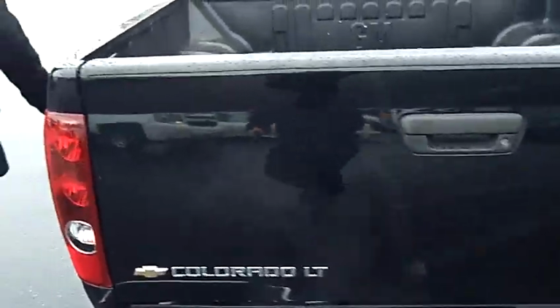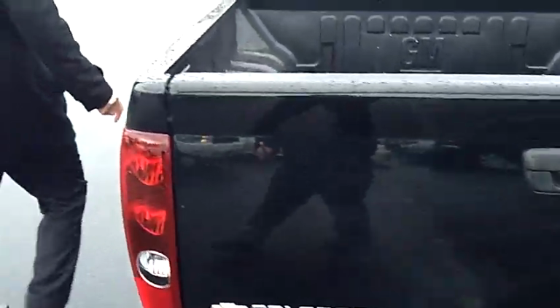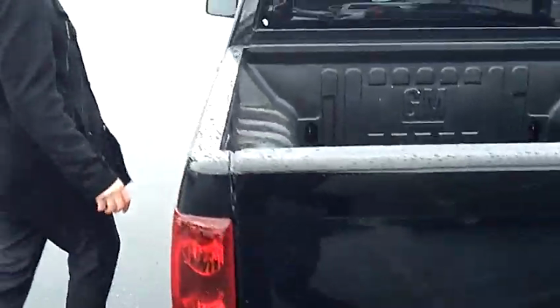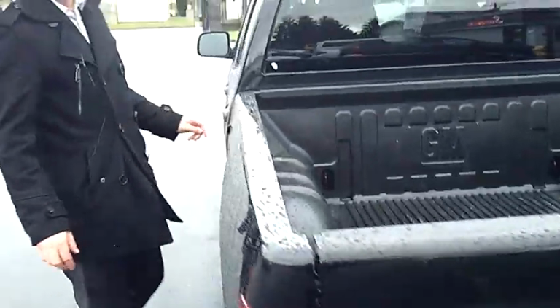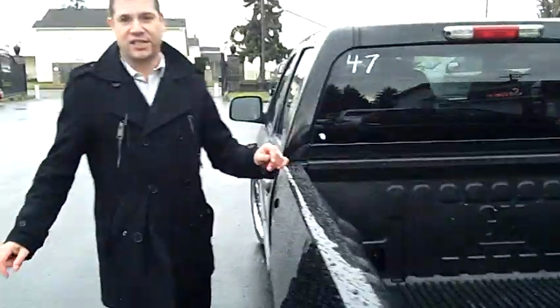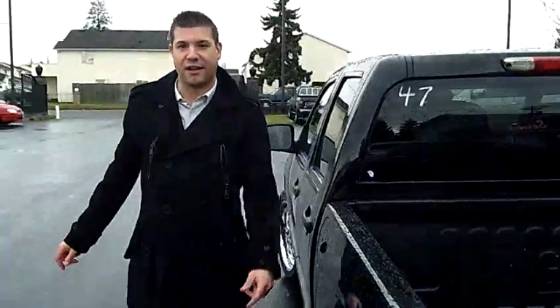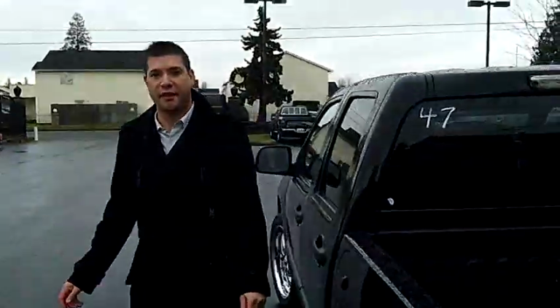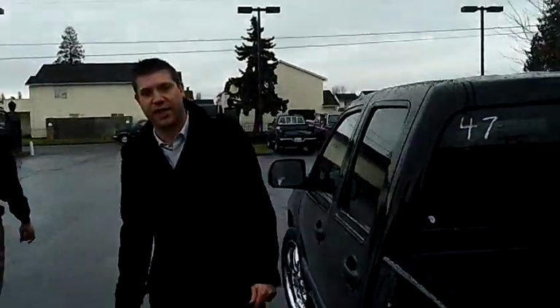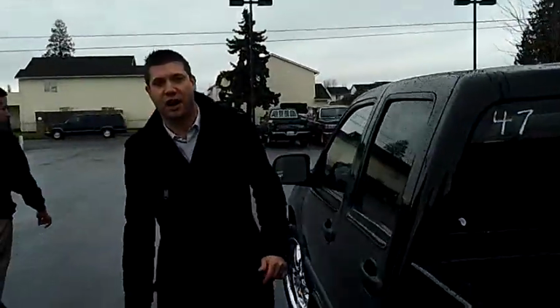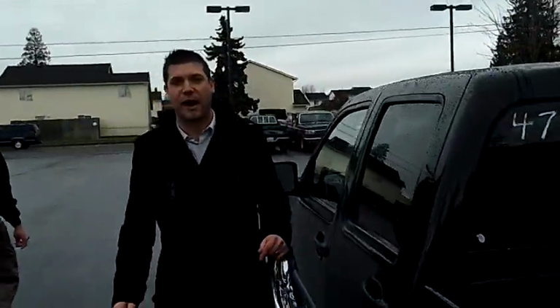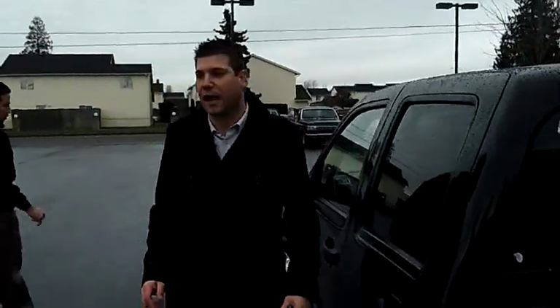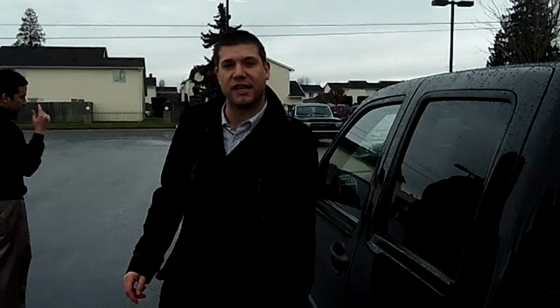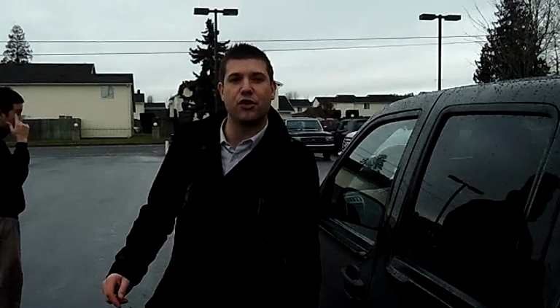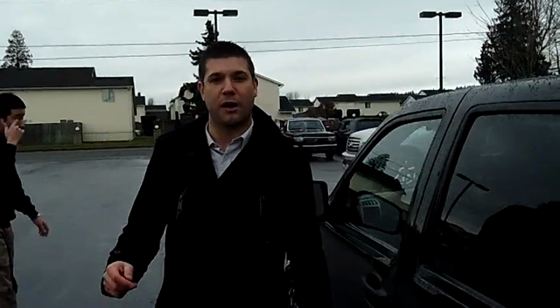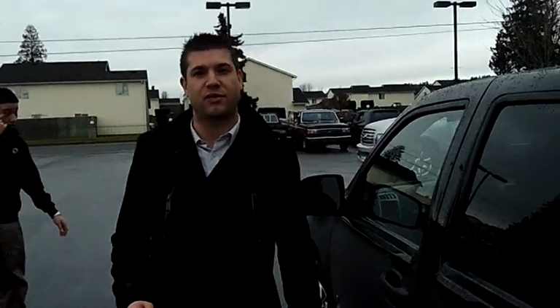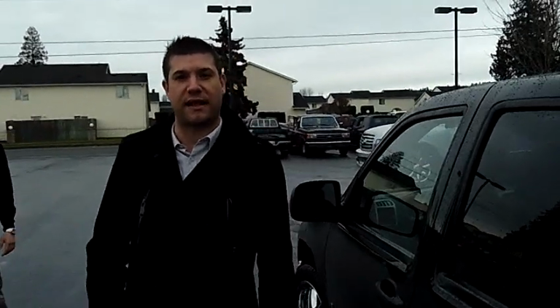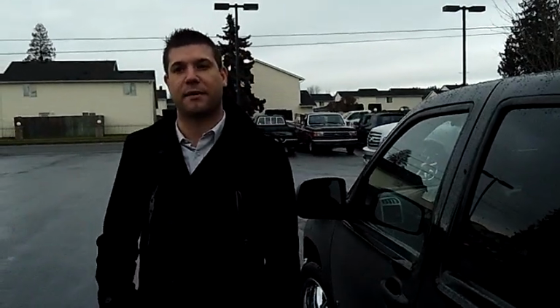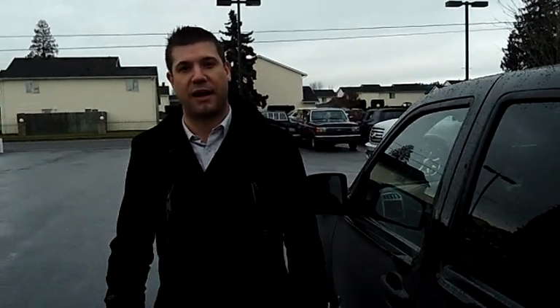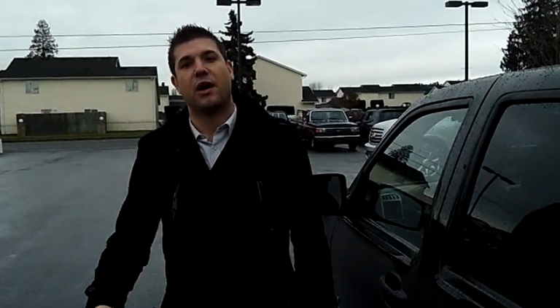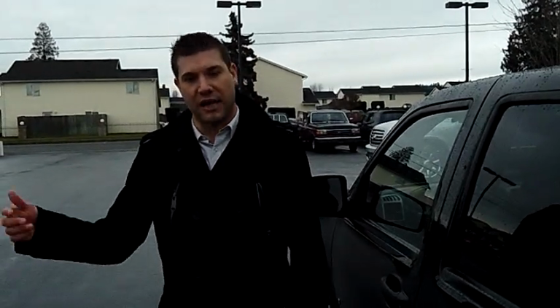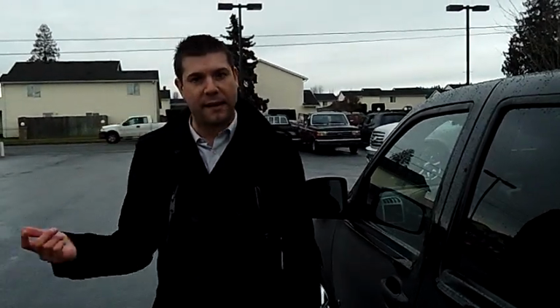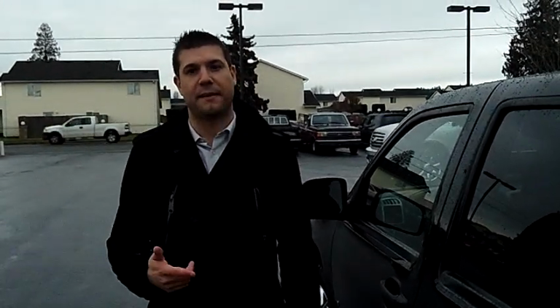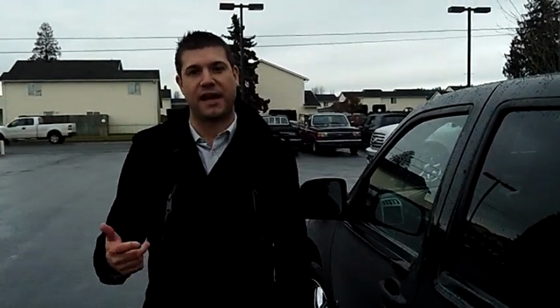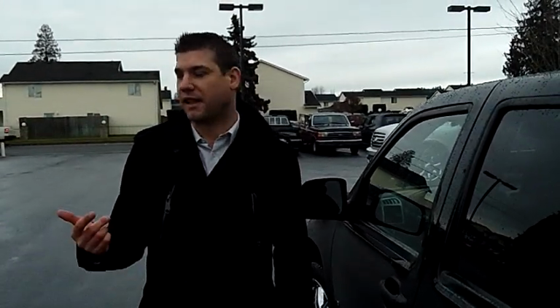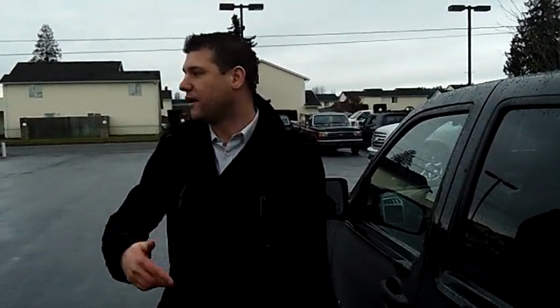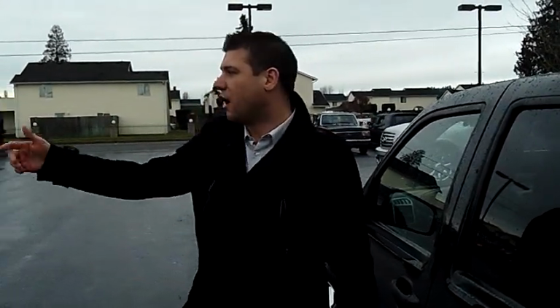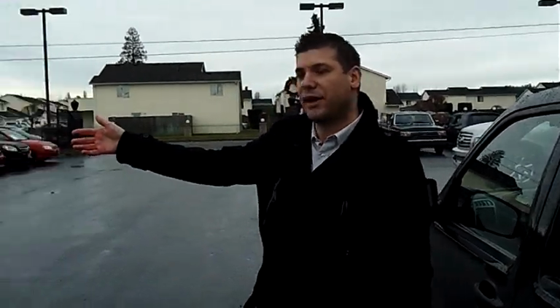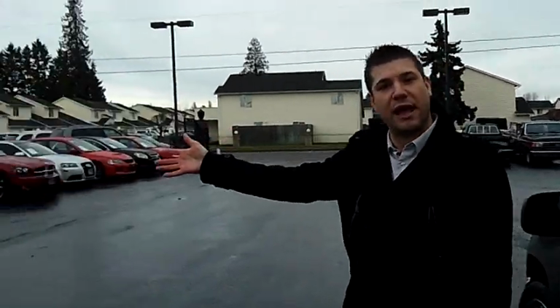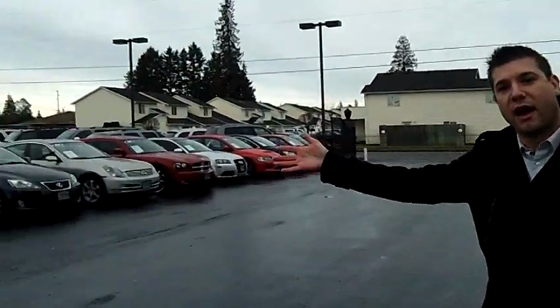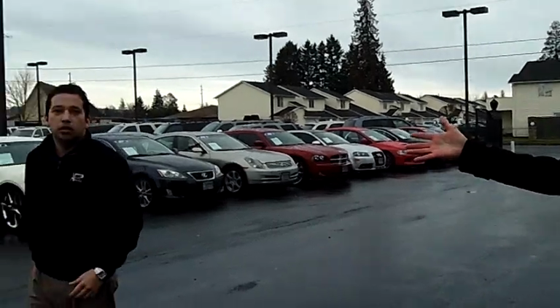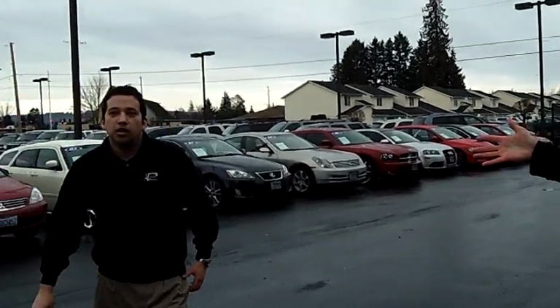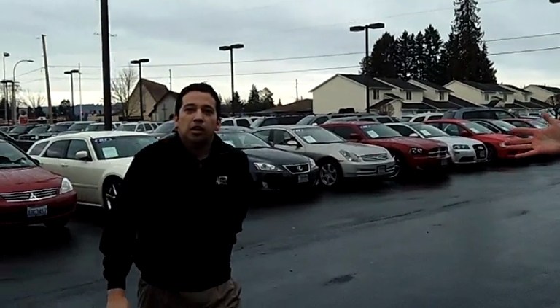If you'd like more information on this Chevy Colorado LT, you can call me directly at the number above or email me at the email tab to the left. Also, we do have Habla Espanol.